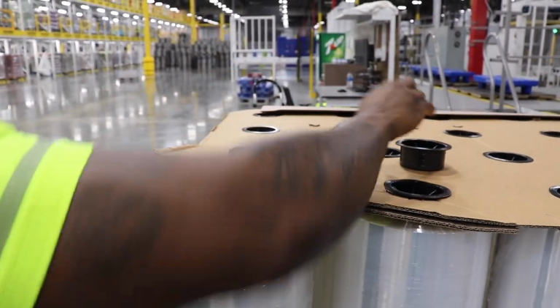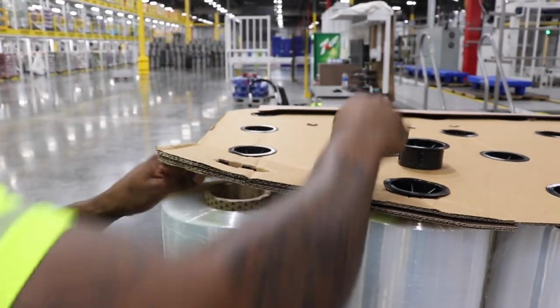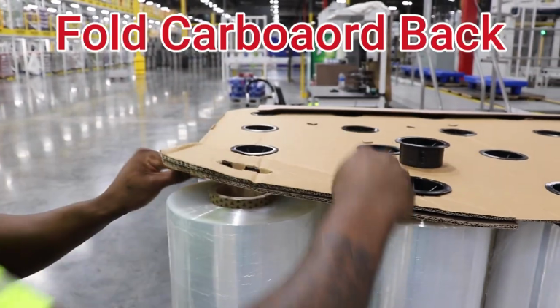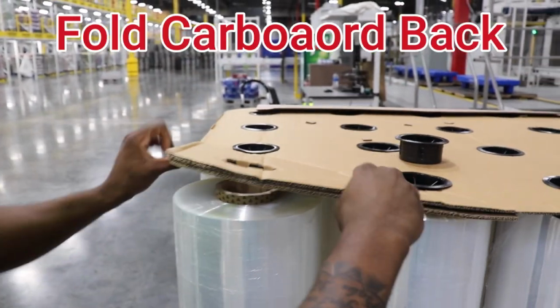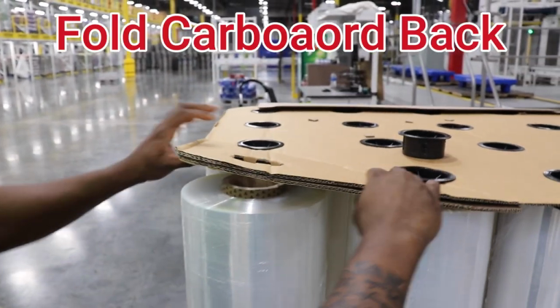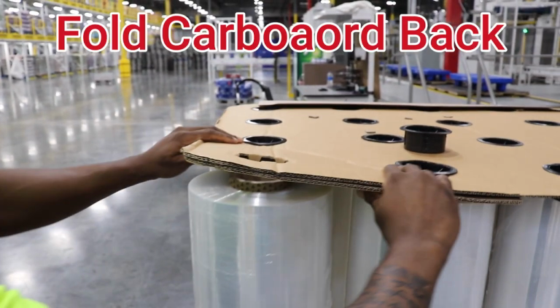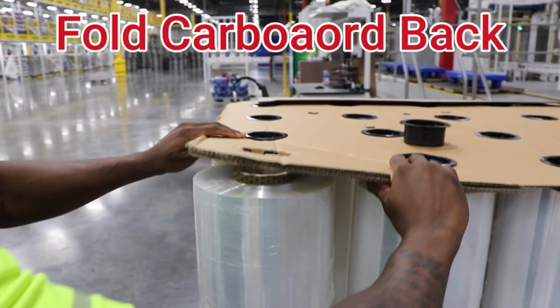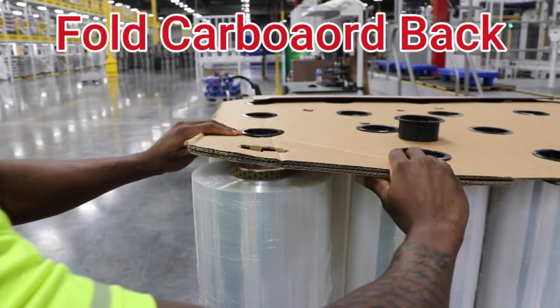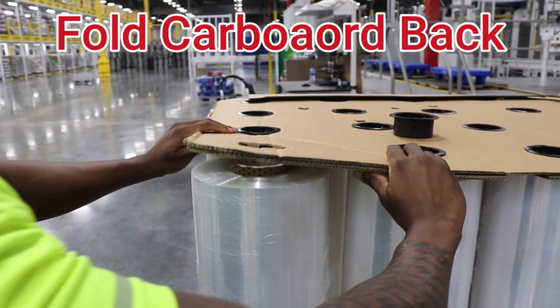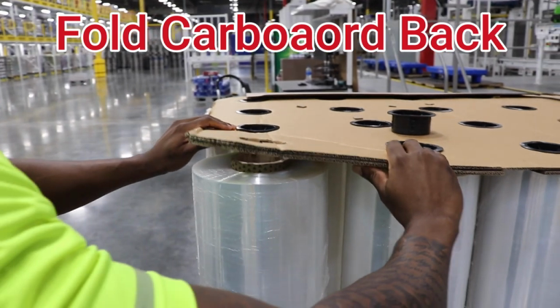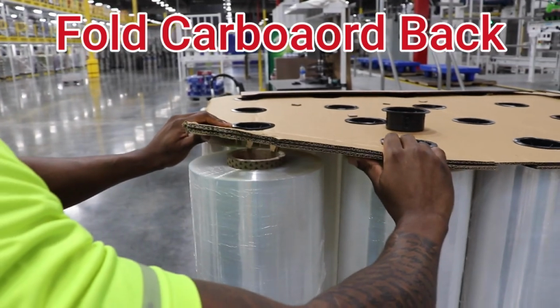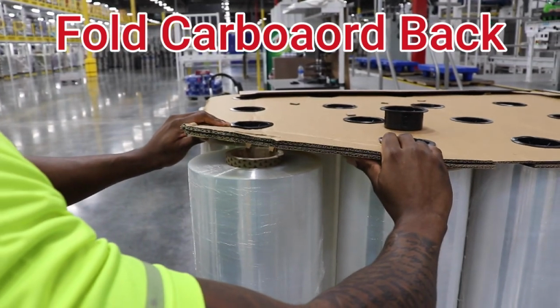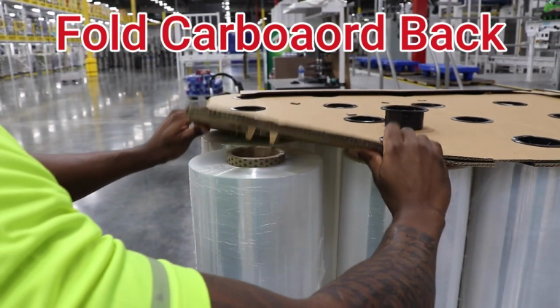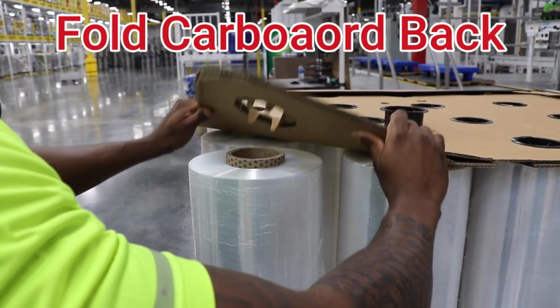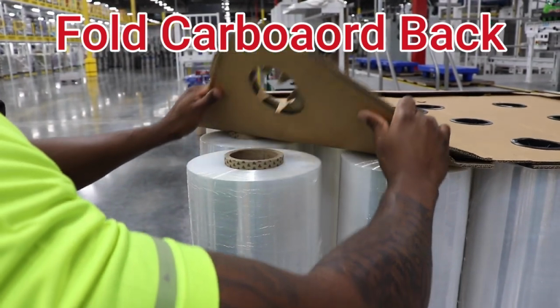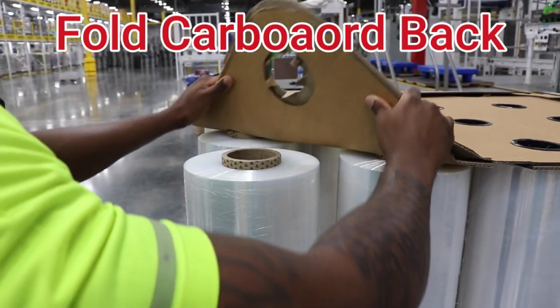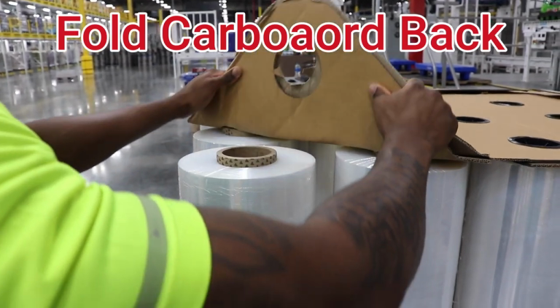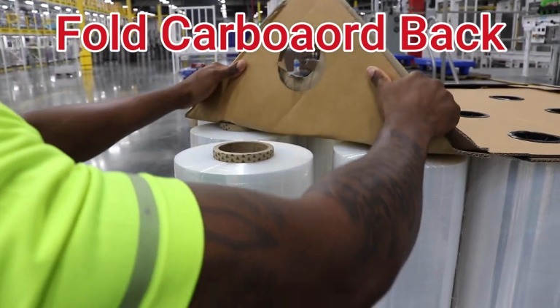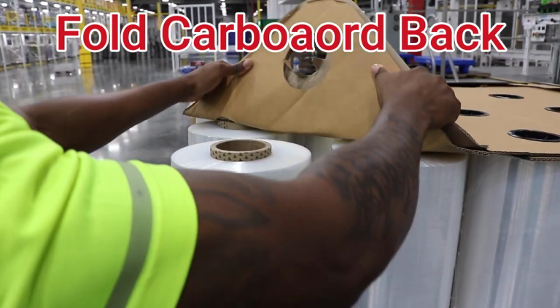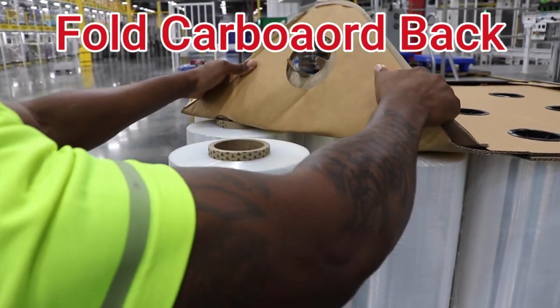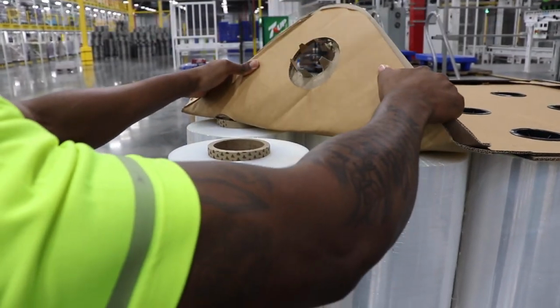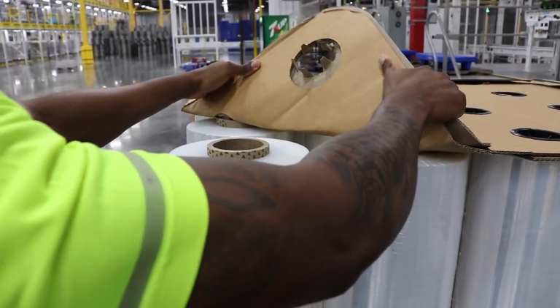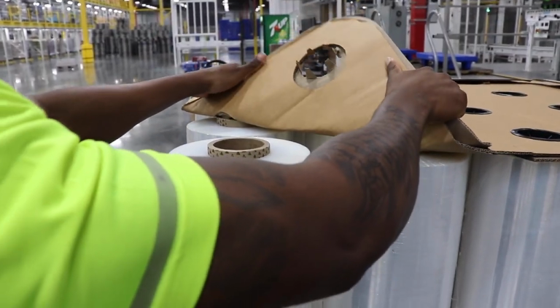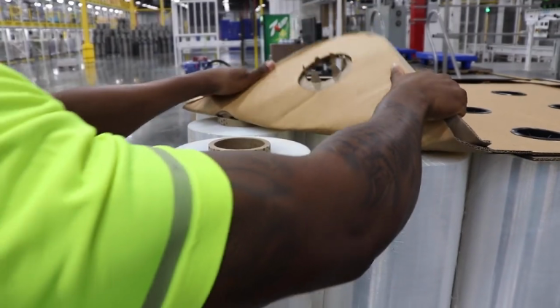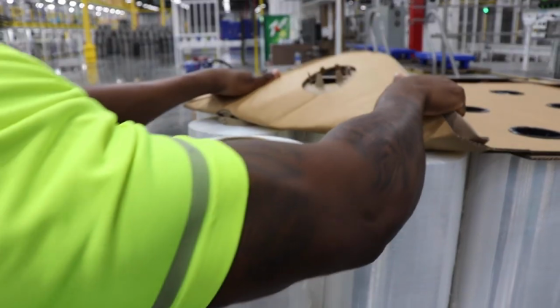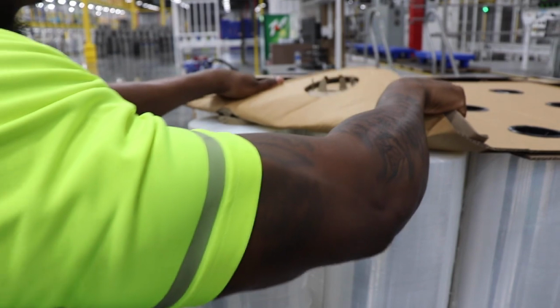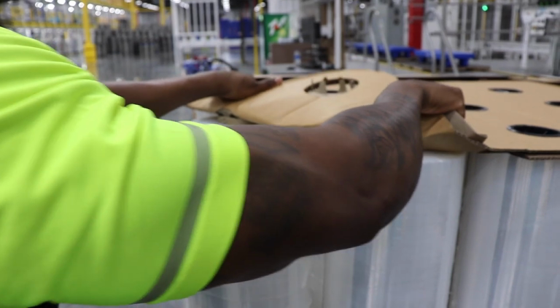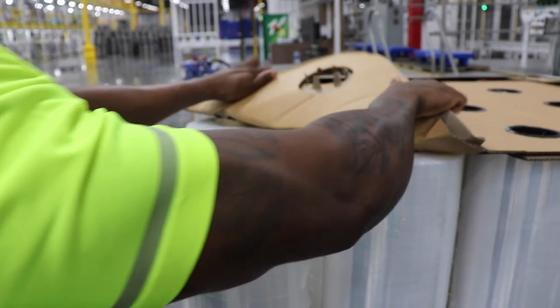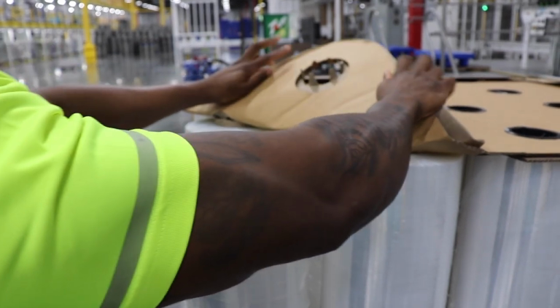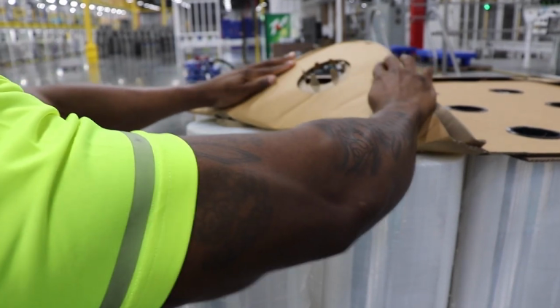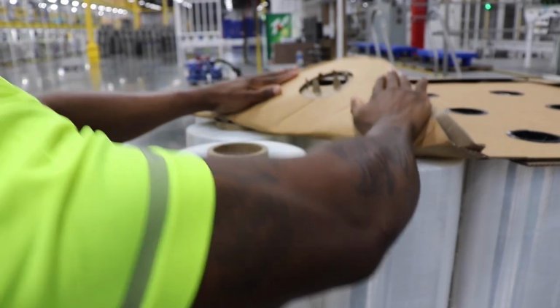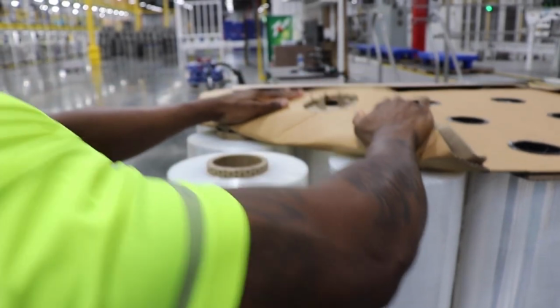With the core plug removed, fold your cardboard back so you can clear space when you lift your roll straight up, to not cause any interference or damage to the roll of stretch film.